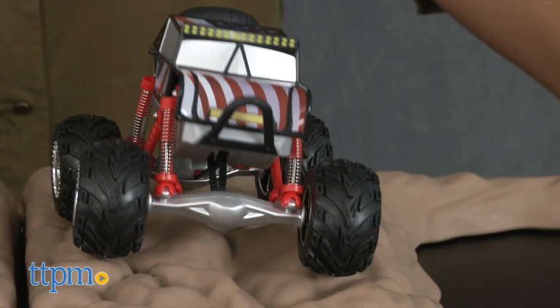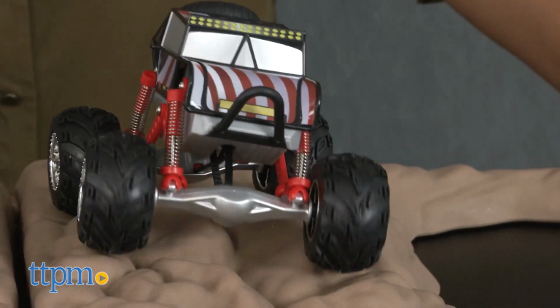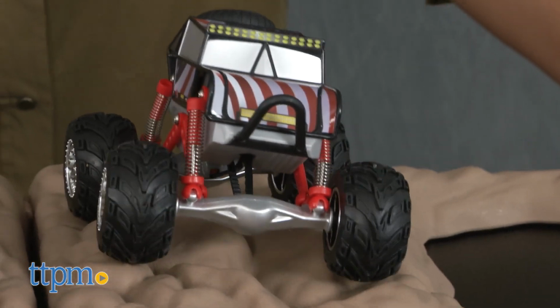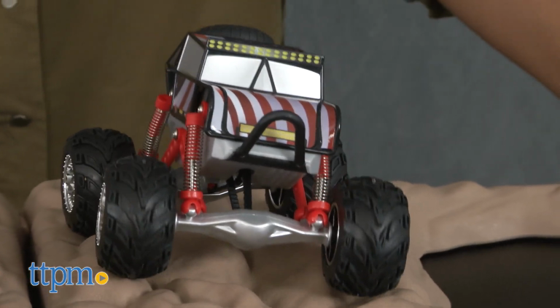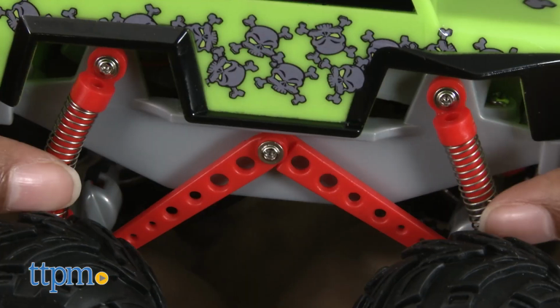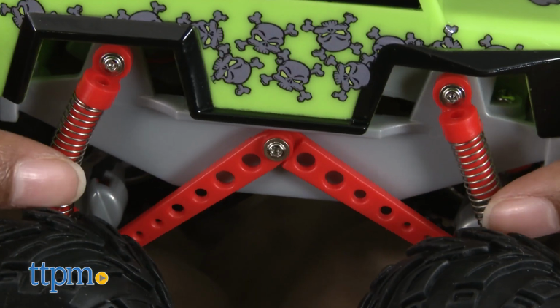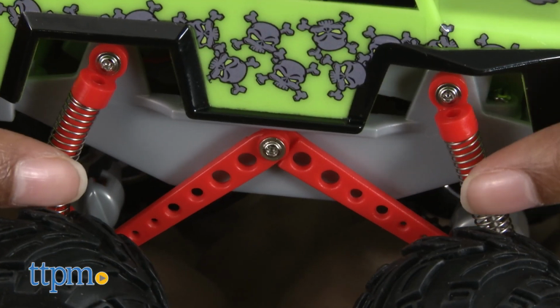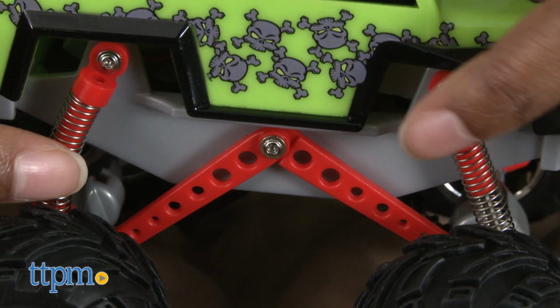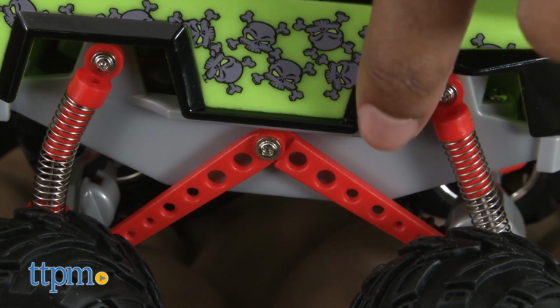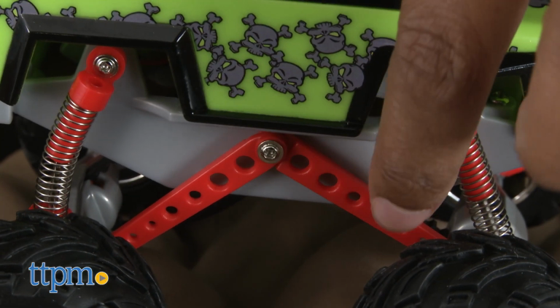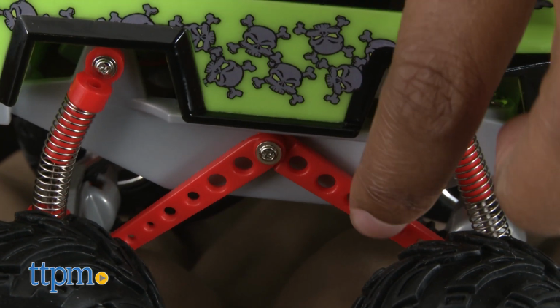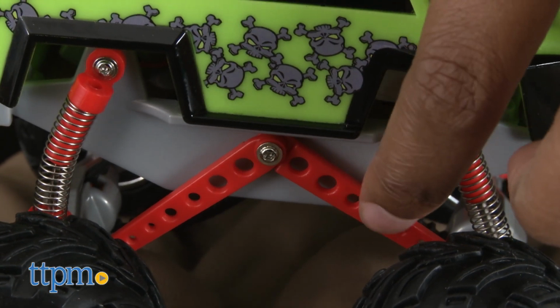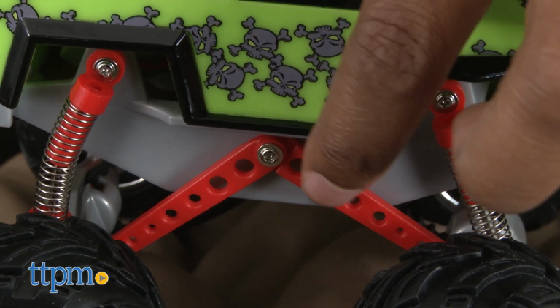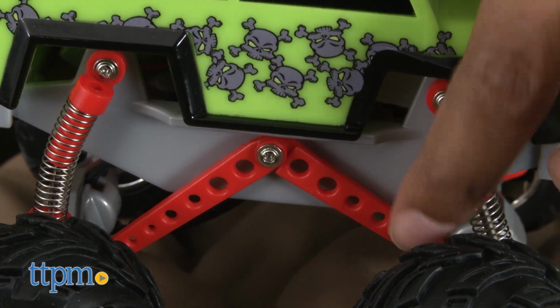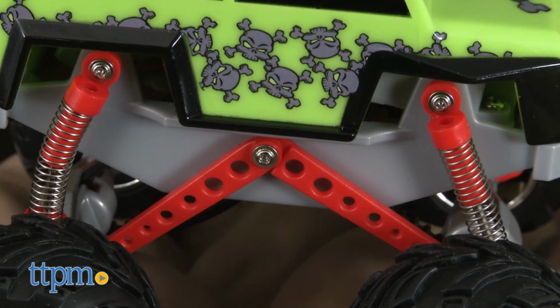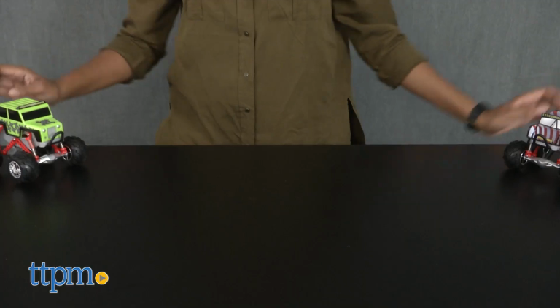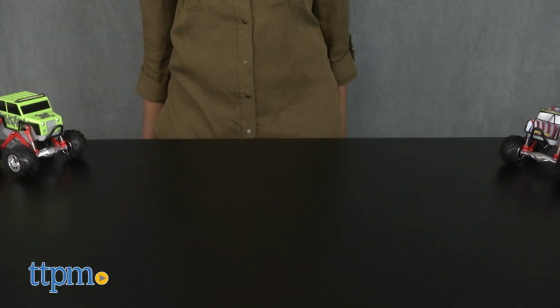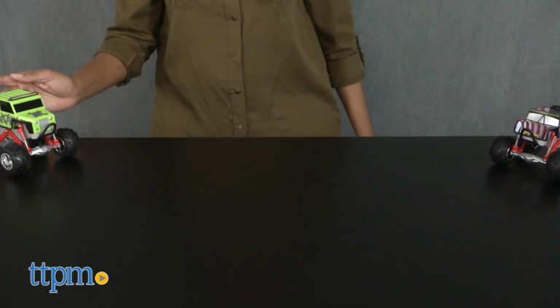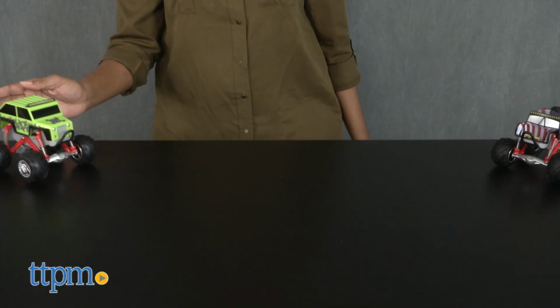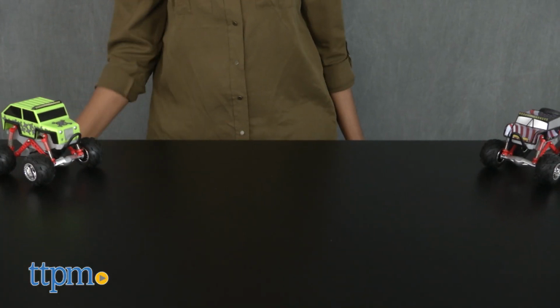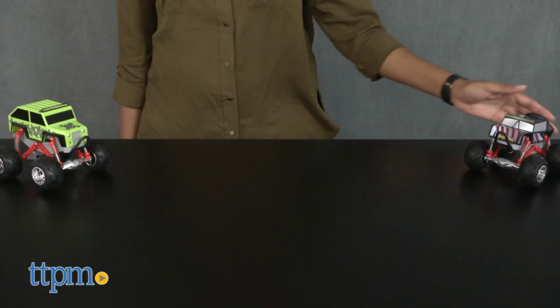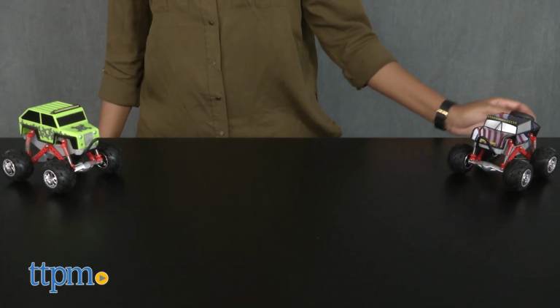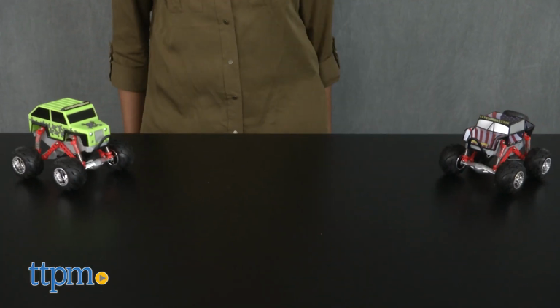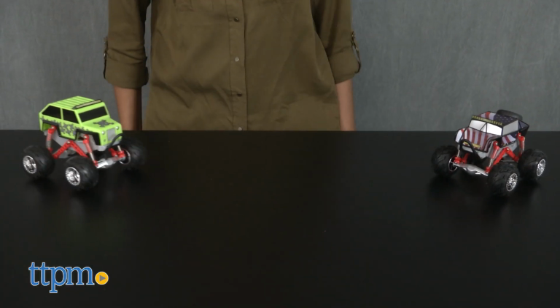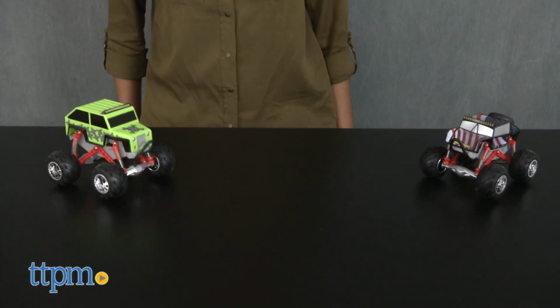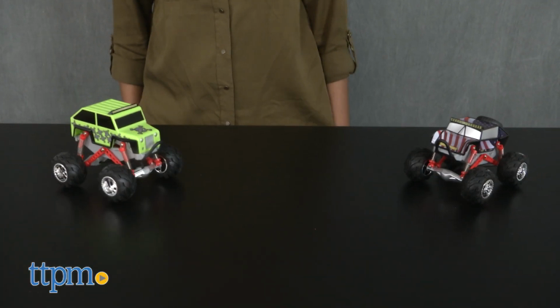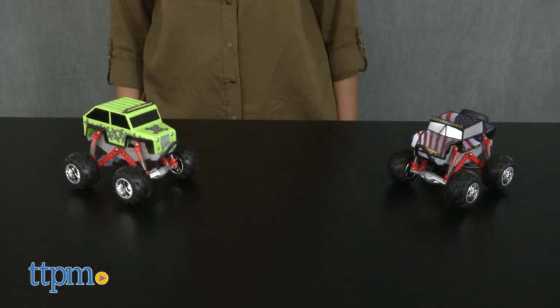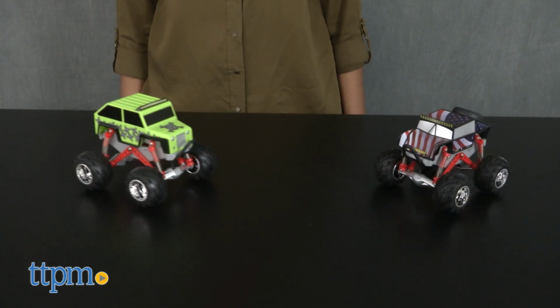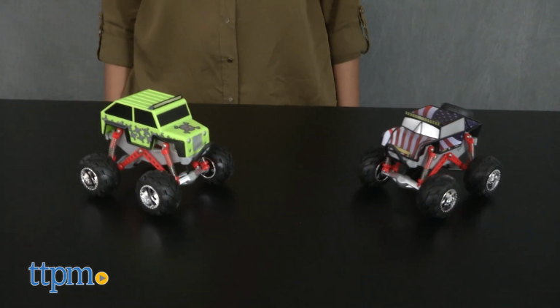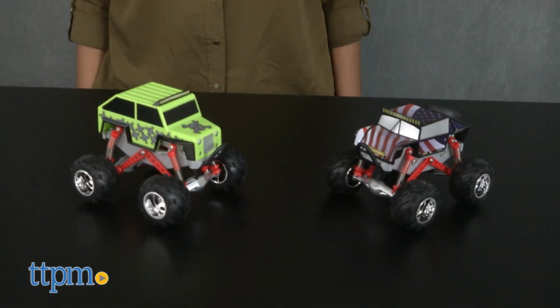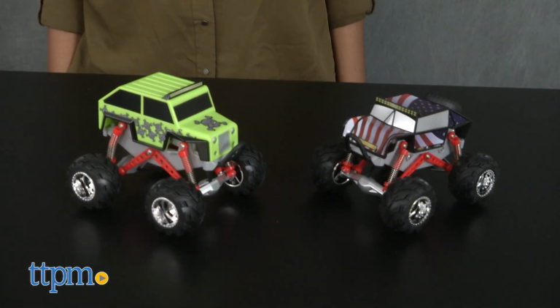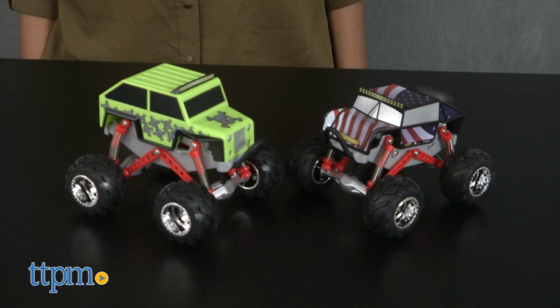The suspension parts also popped out, so we had to stop and put them back in to continue play. This set also requires four AAA batteries which are not included, and it was extremely difficult to get the batteries in.